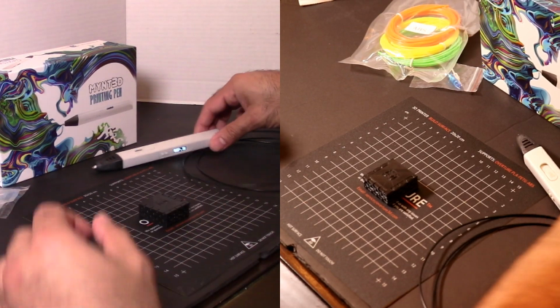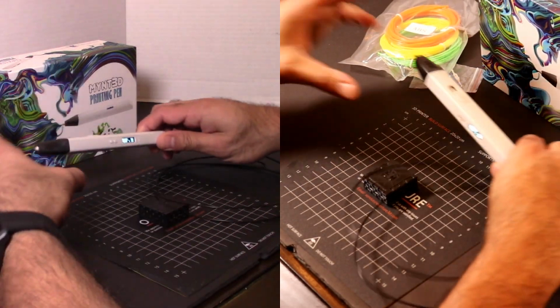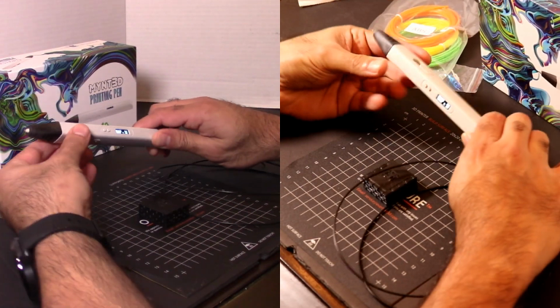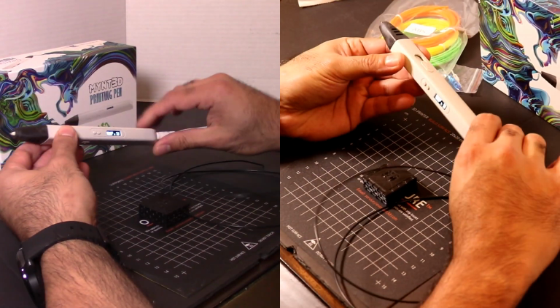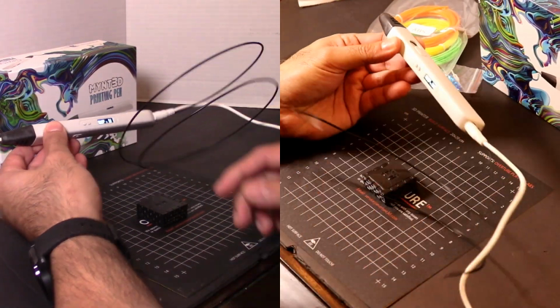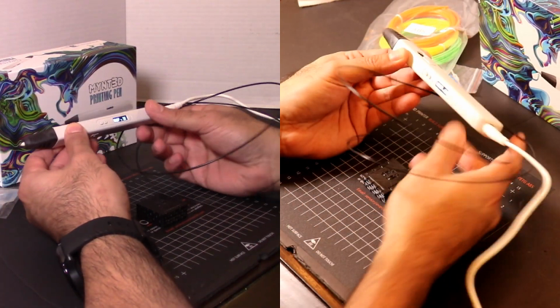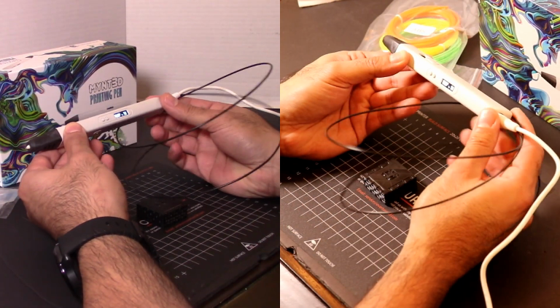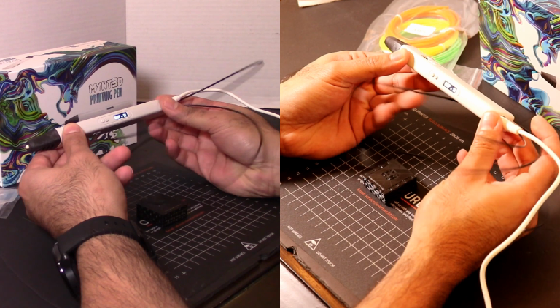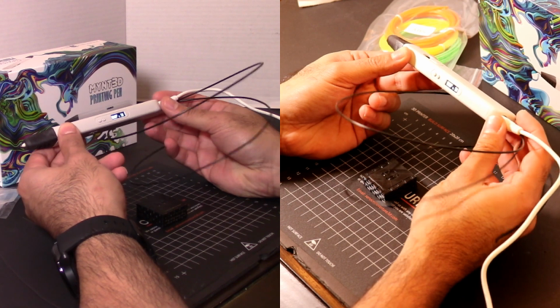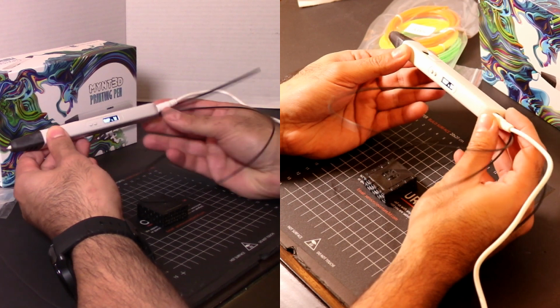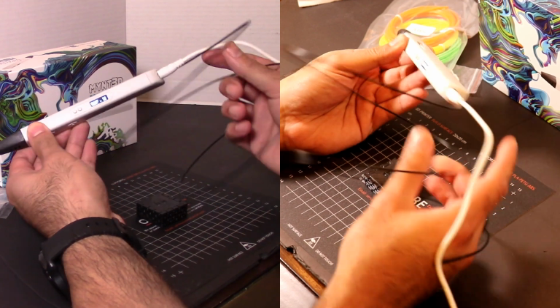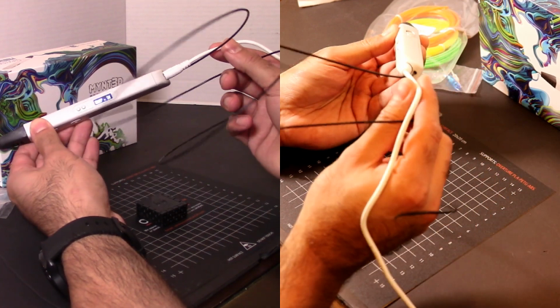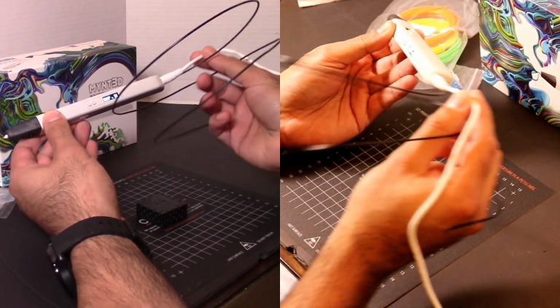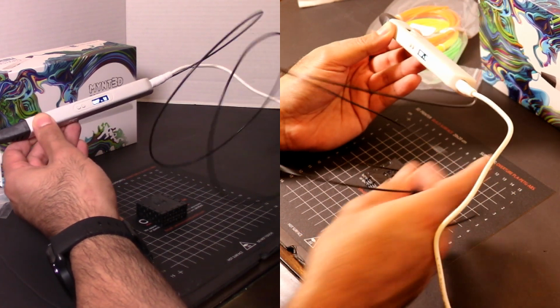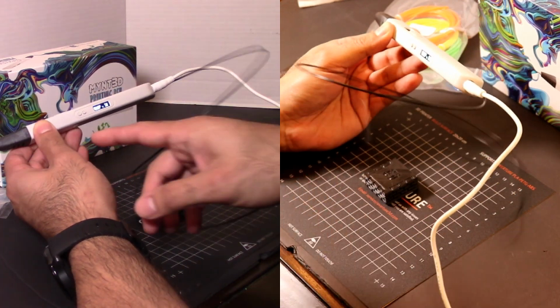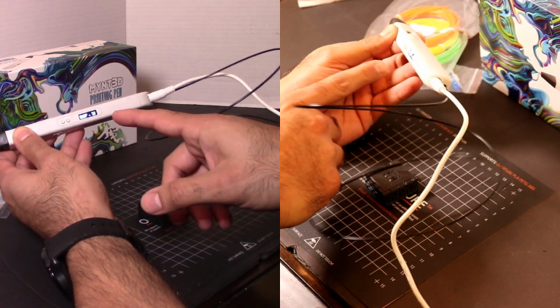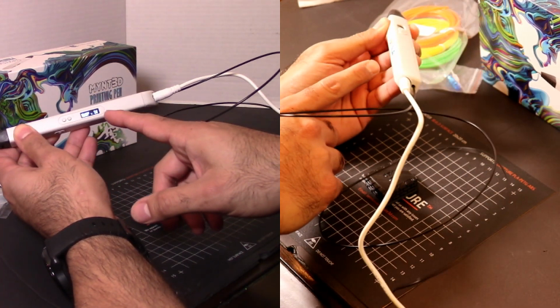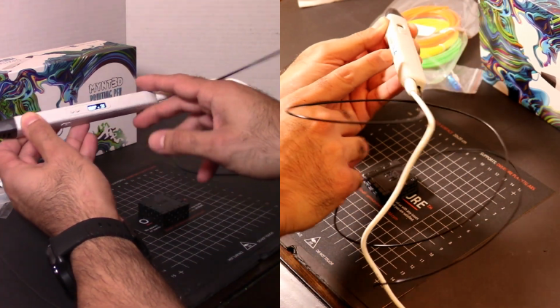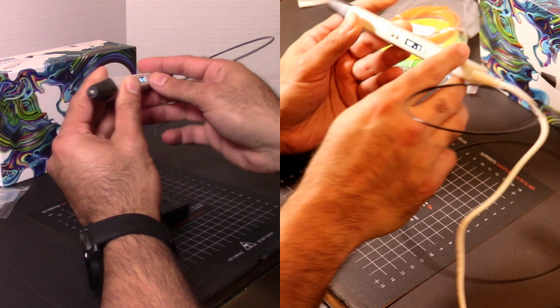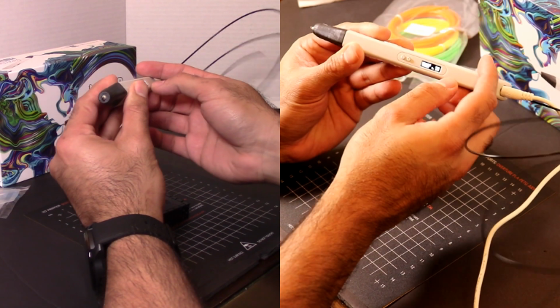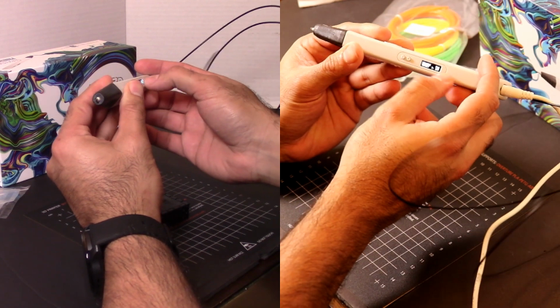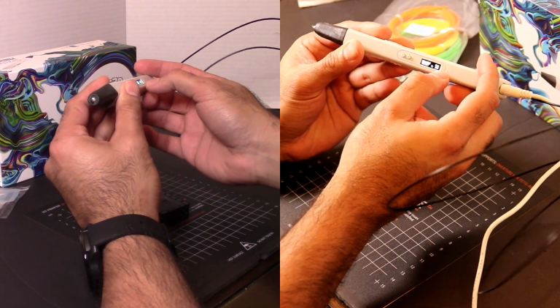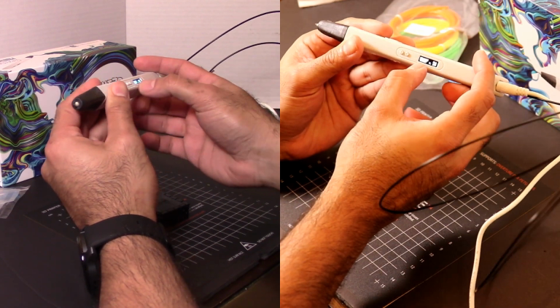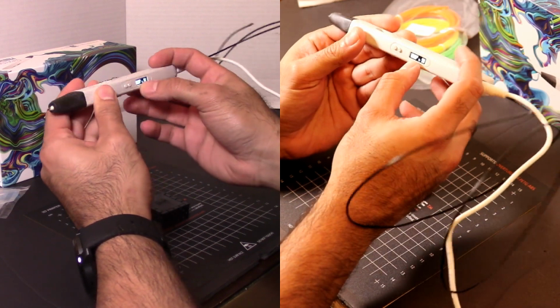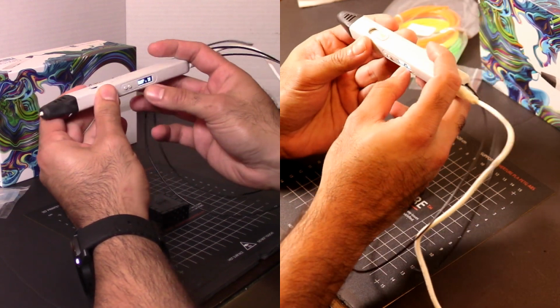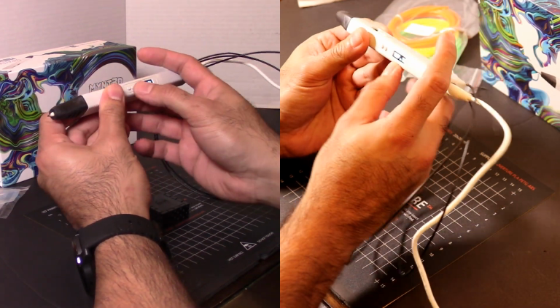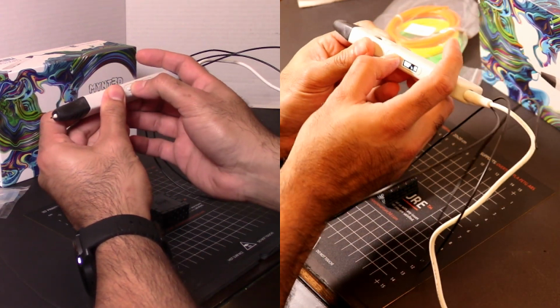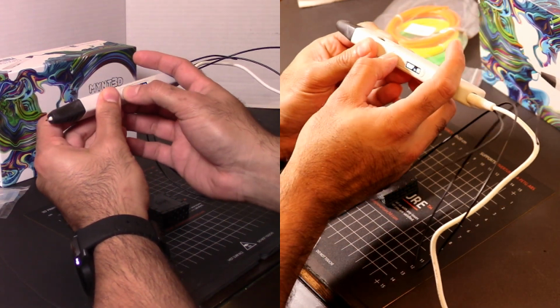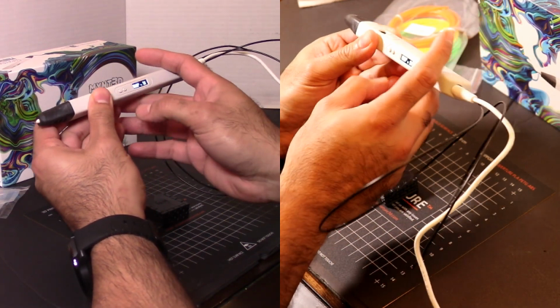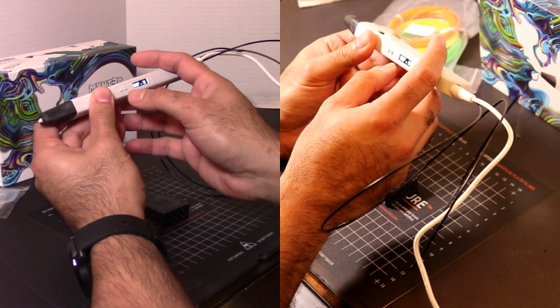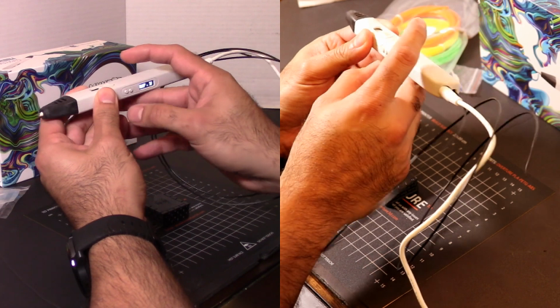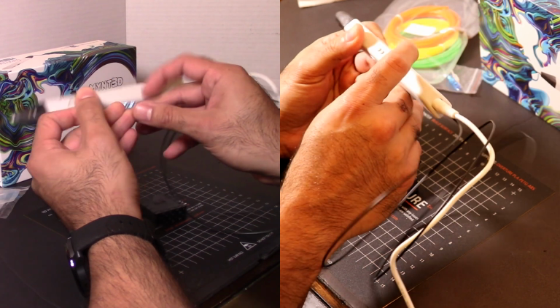So I had mentioned there's a battery in this pen — there's actually no battery in here. You just plug it in and it's ready to go. So right now it's plugged in. It says welcome PLA, and the target temperature is 190, so I'm going to go ahead and get that started.